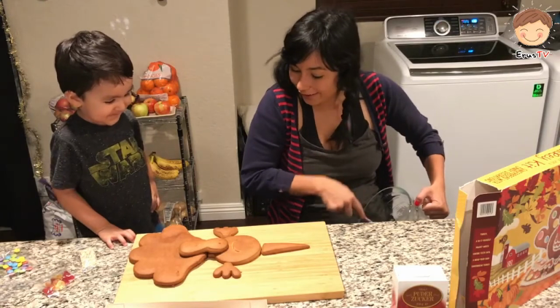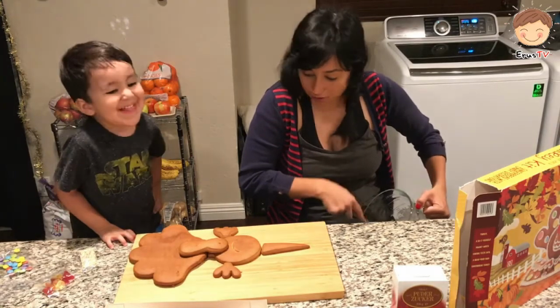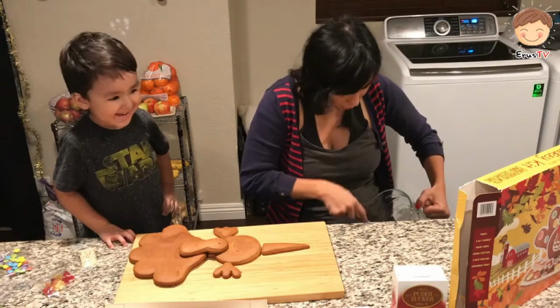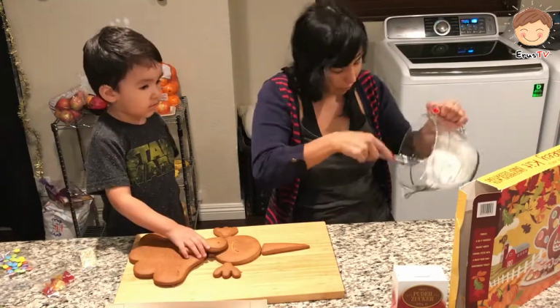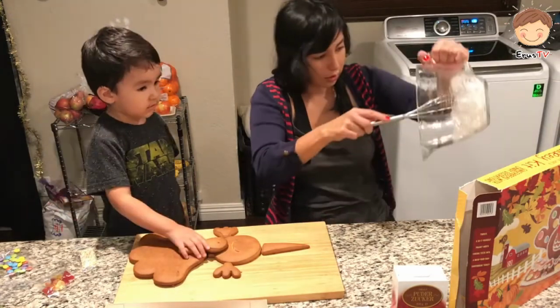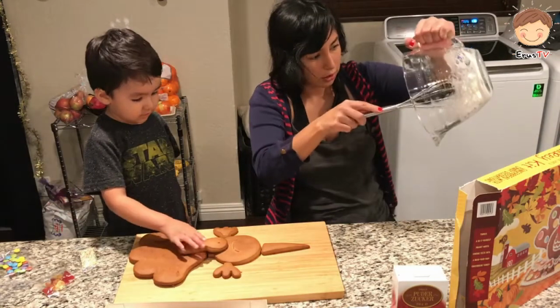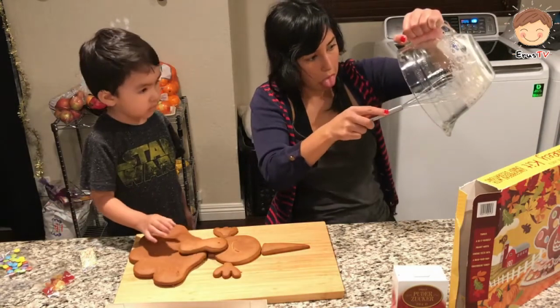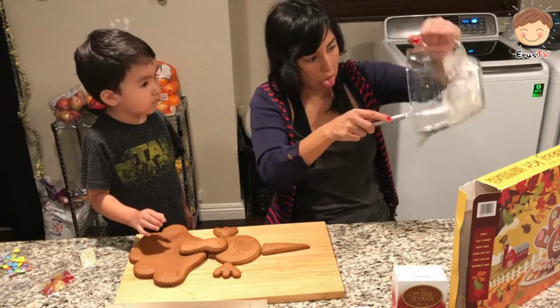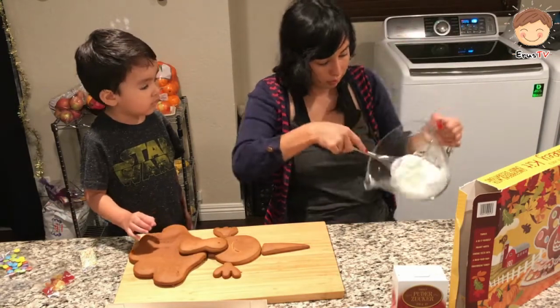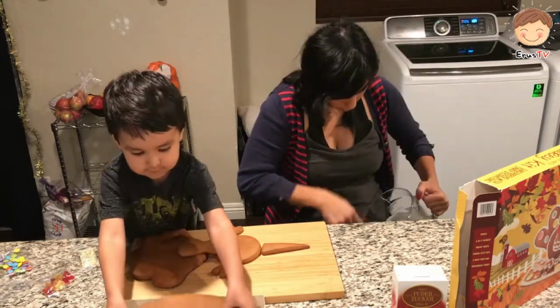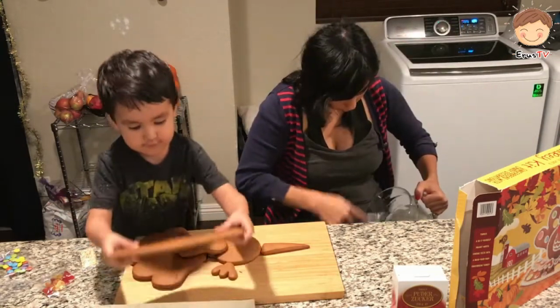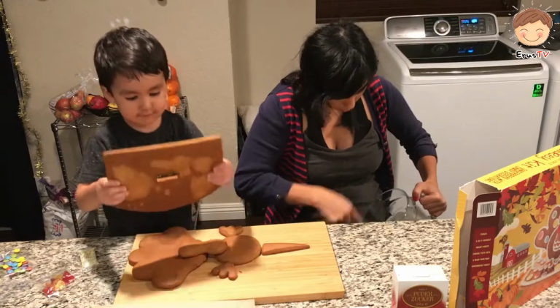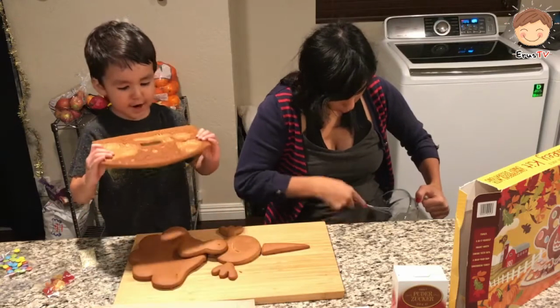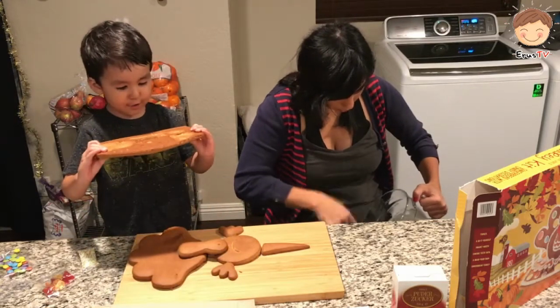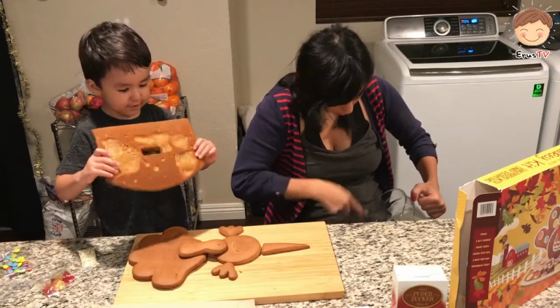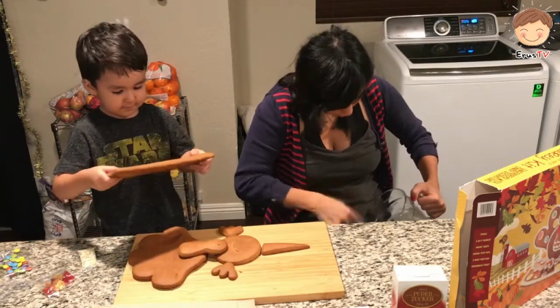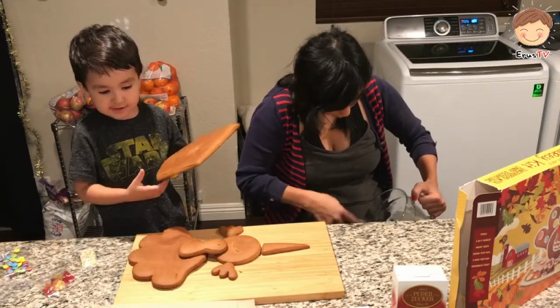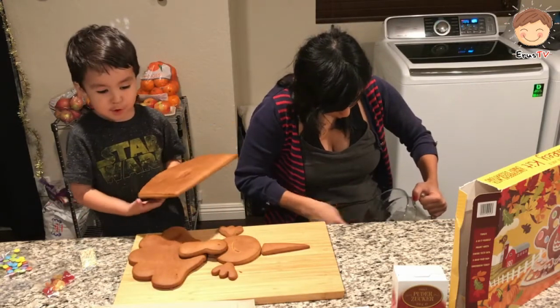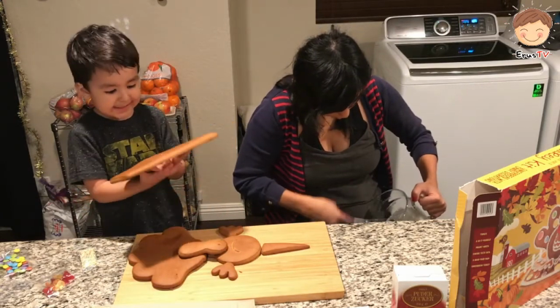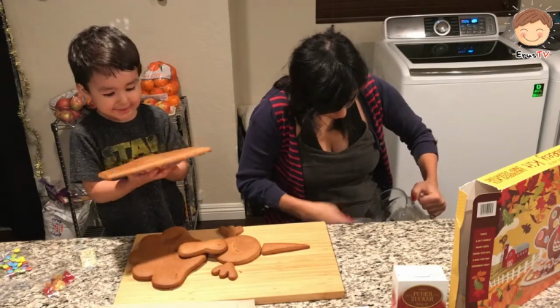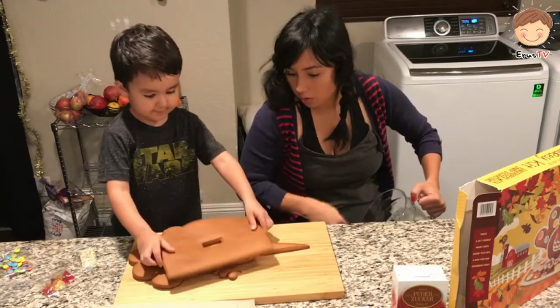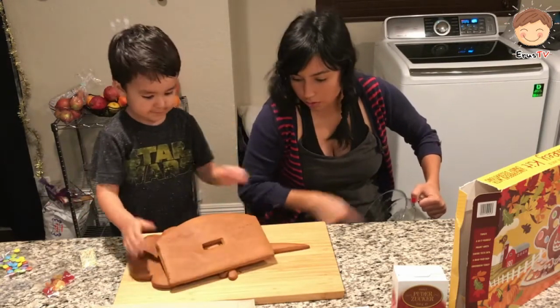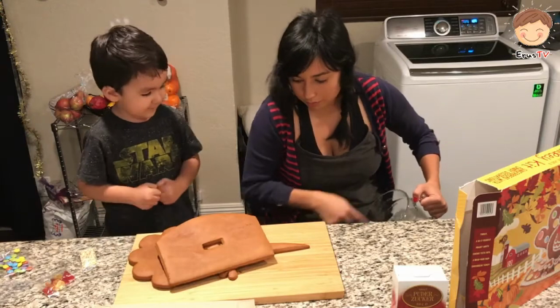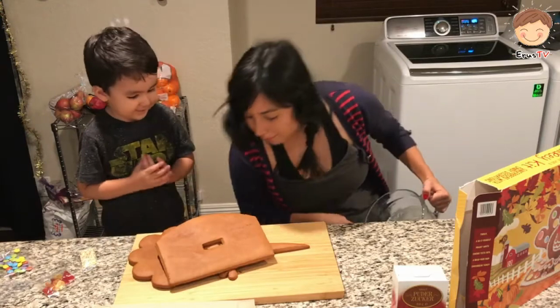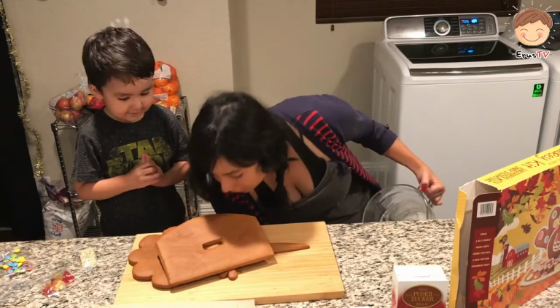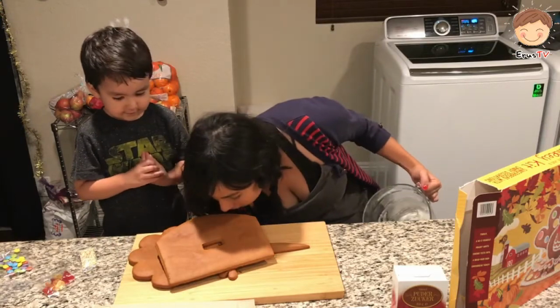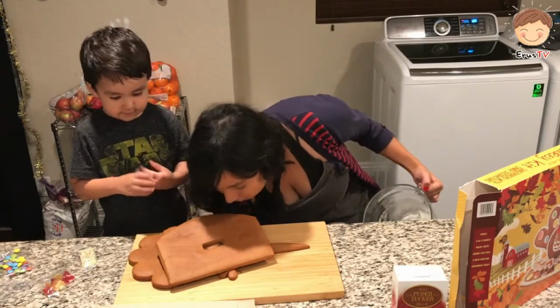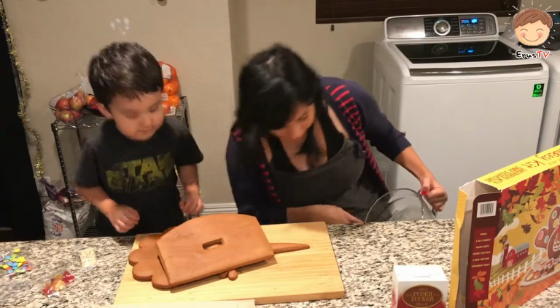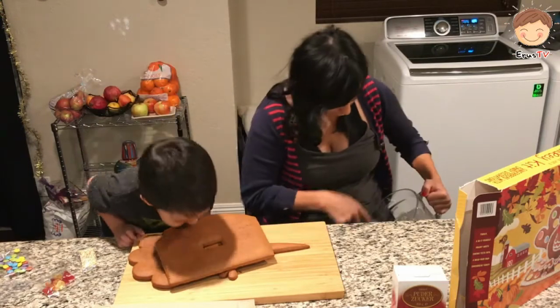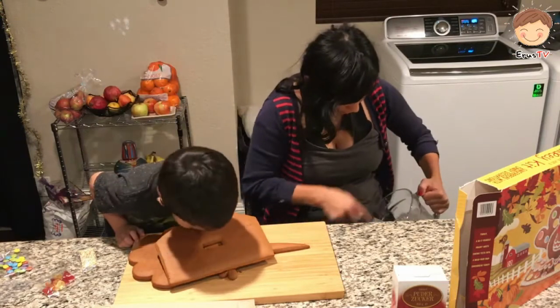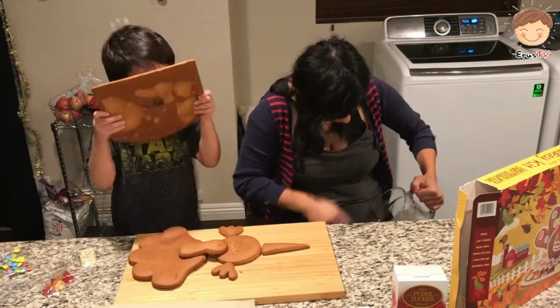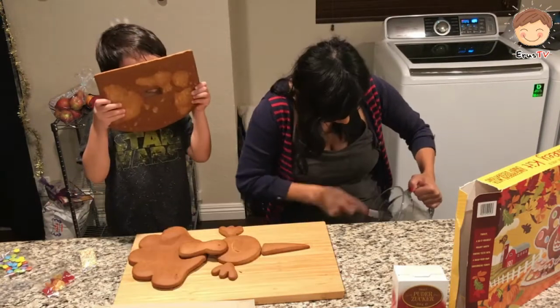That looks good! Whoa! This is more like it. Mmm! Oh my gosh, that smells good! What do you think?